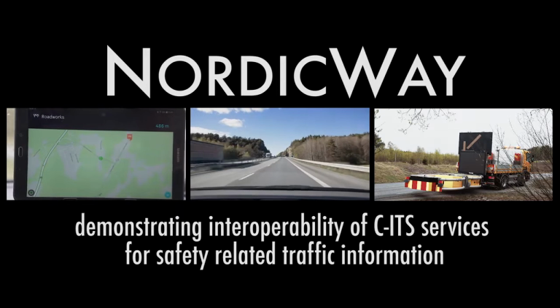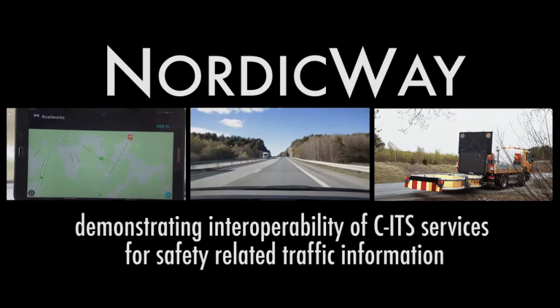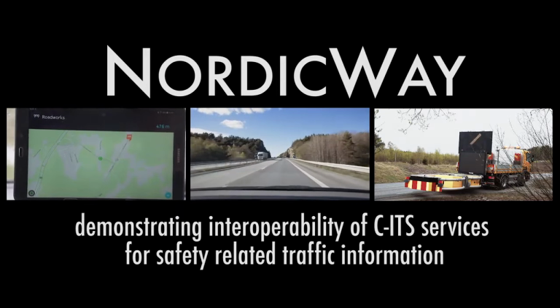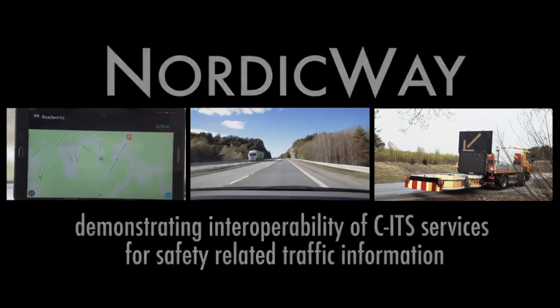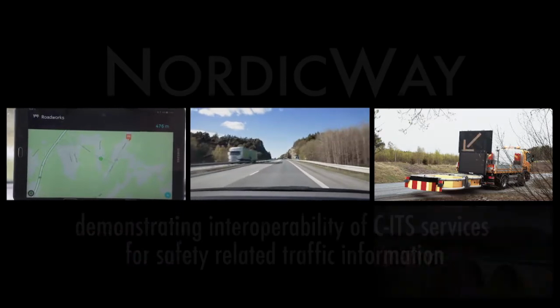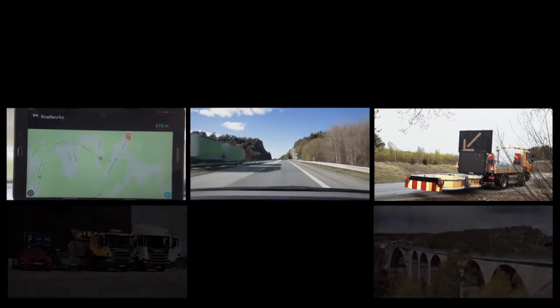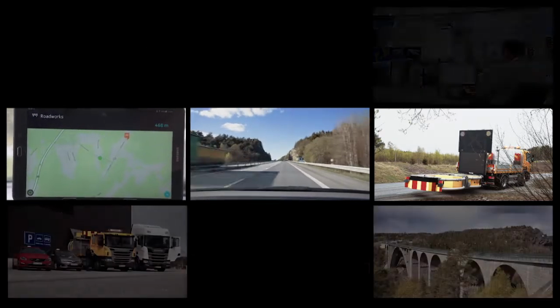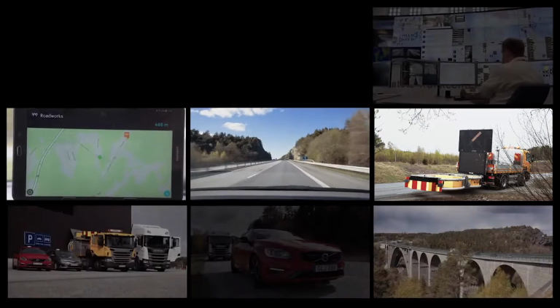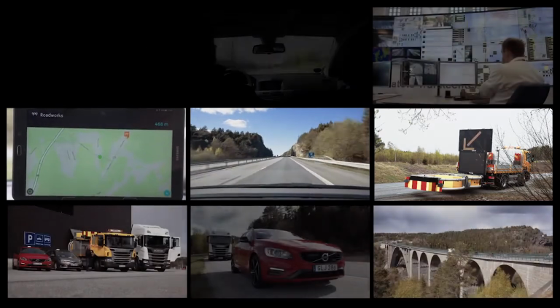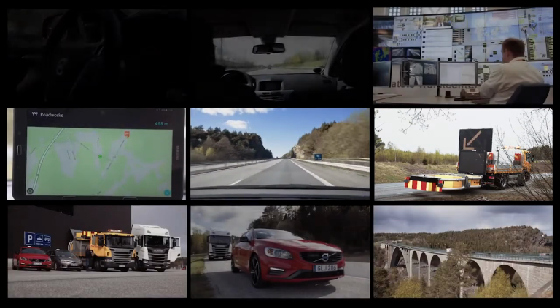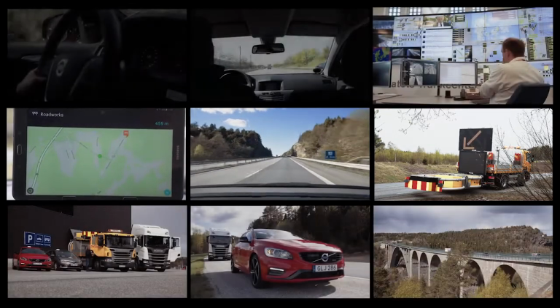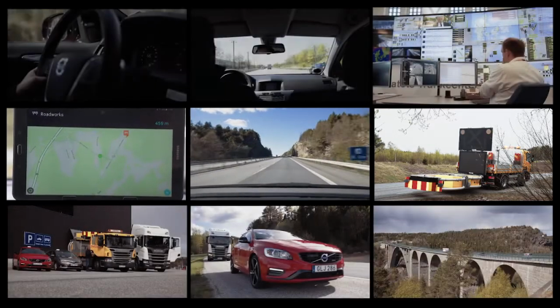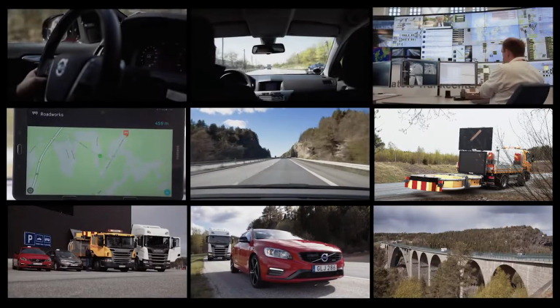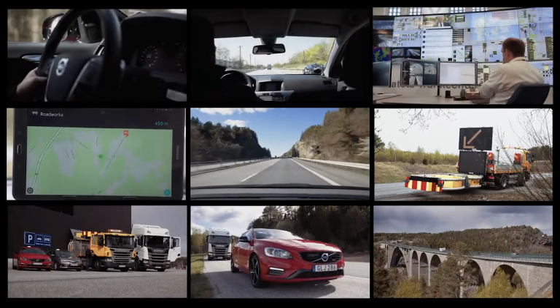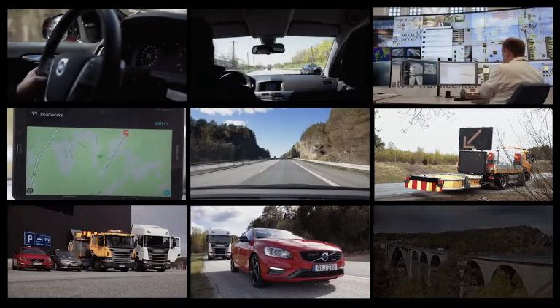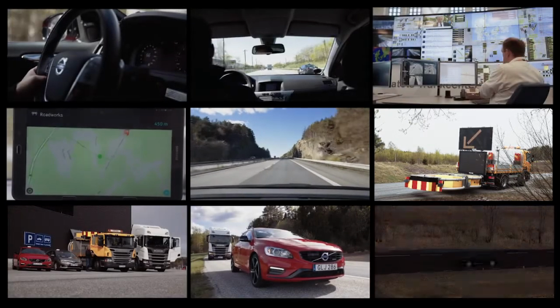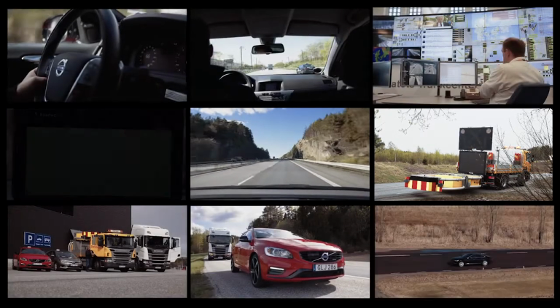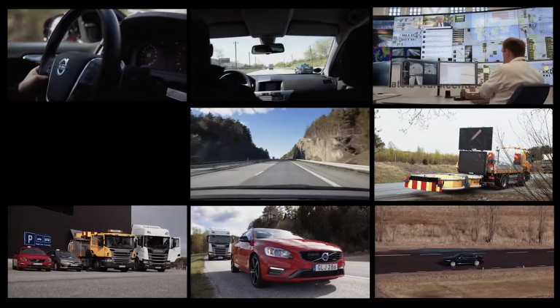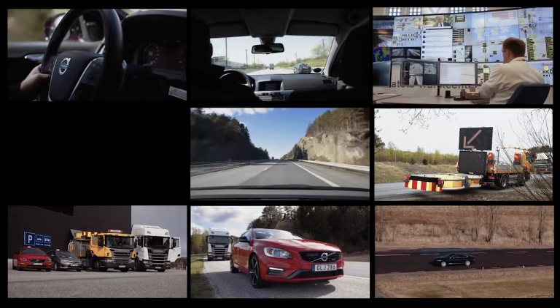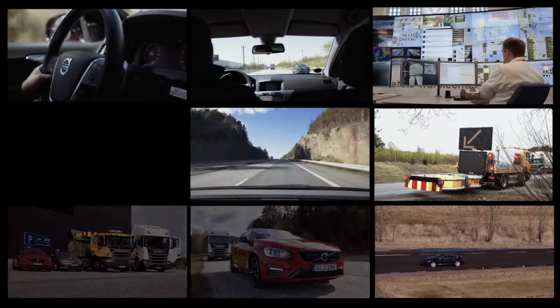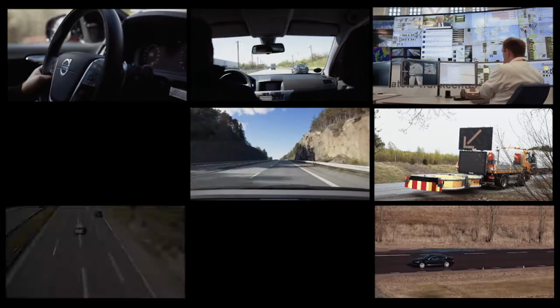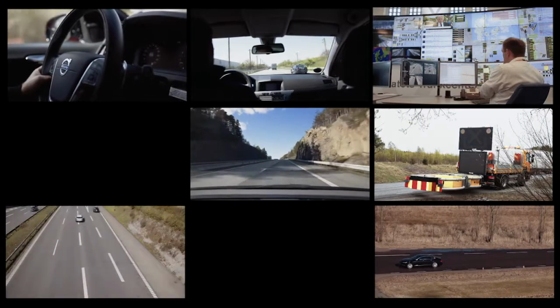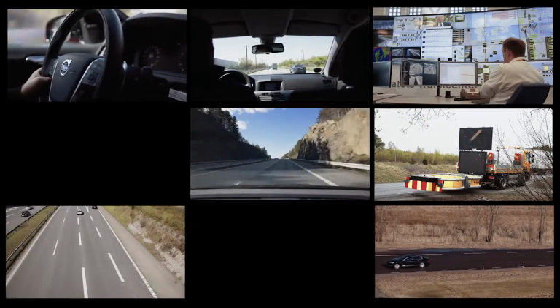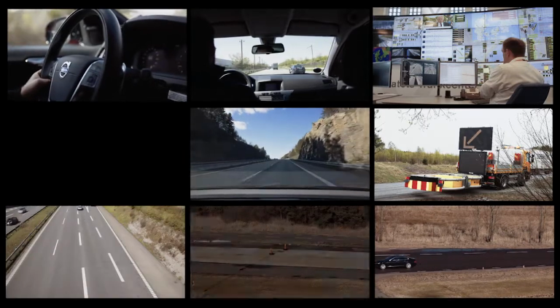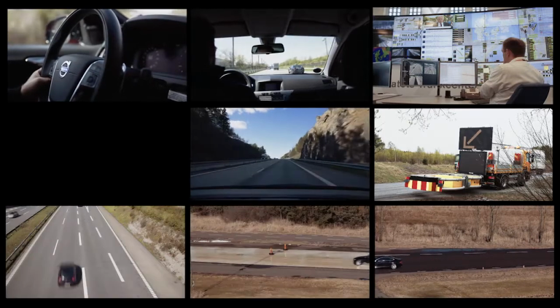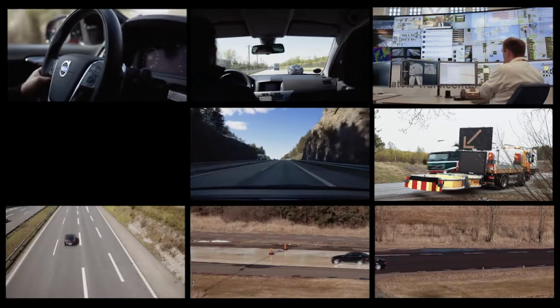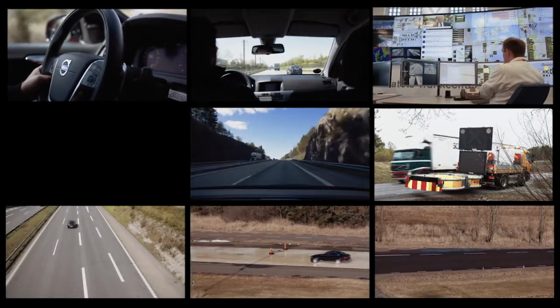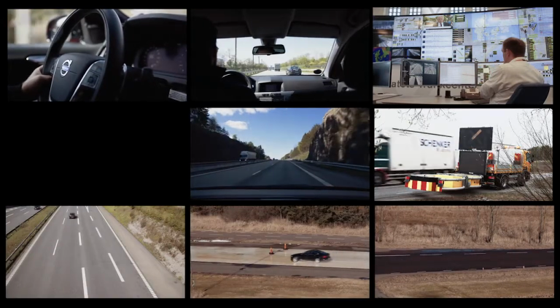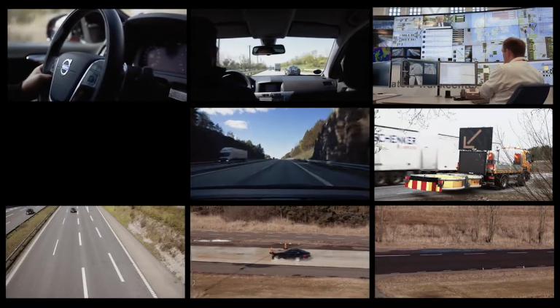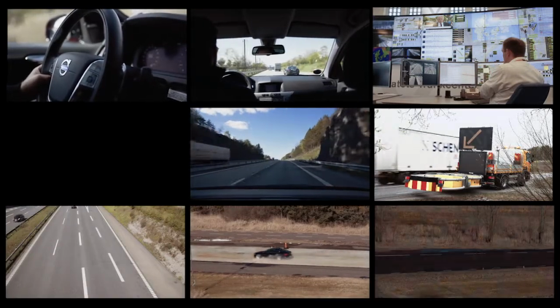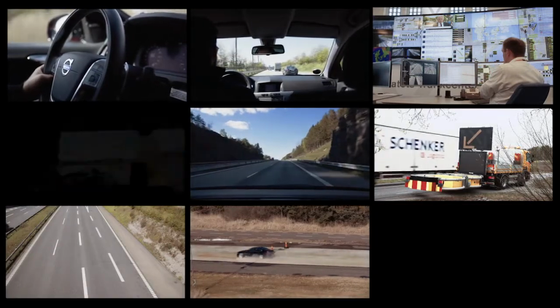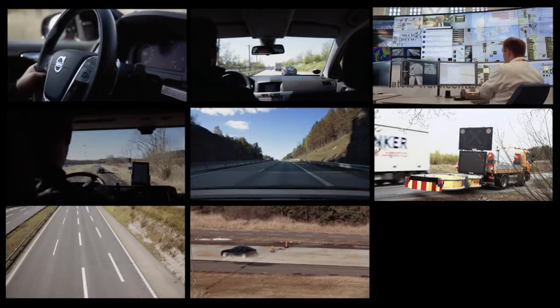Nordic Way is a large-scale pilot project, testing and demonstrating interoperability of cooperative safety-related traffic information to road users.